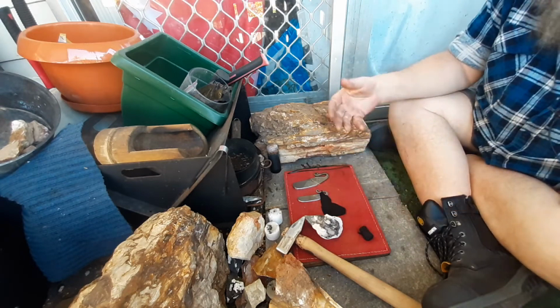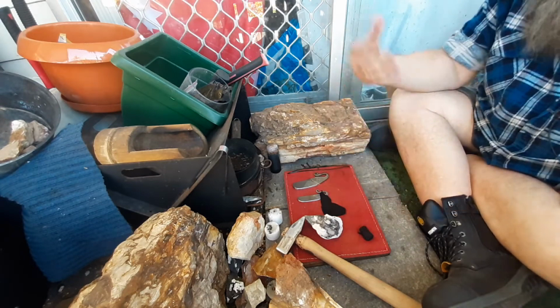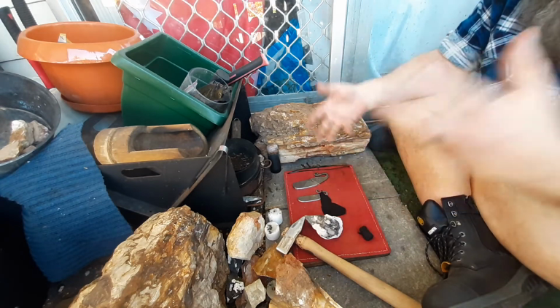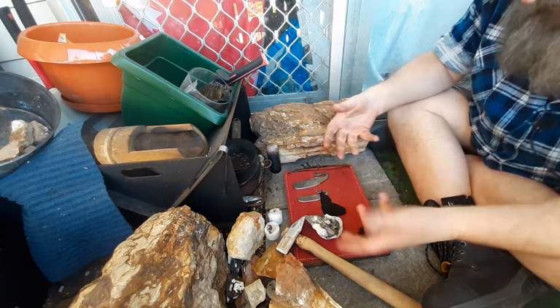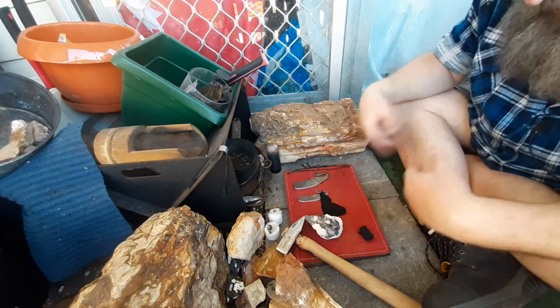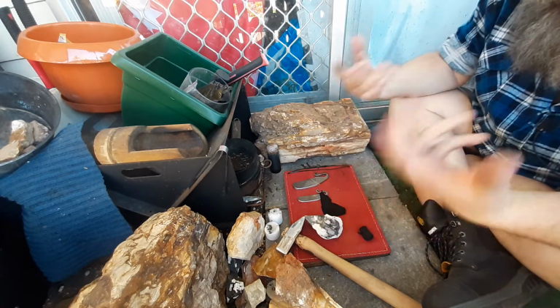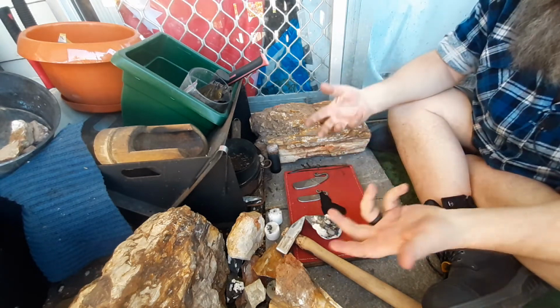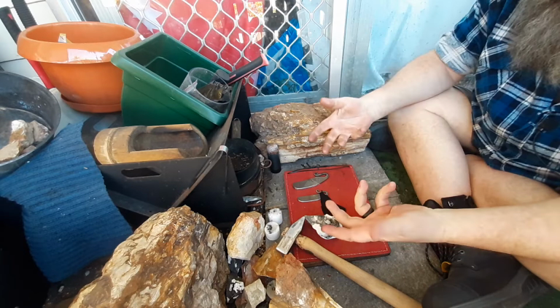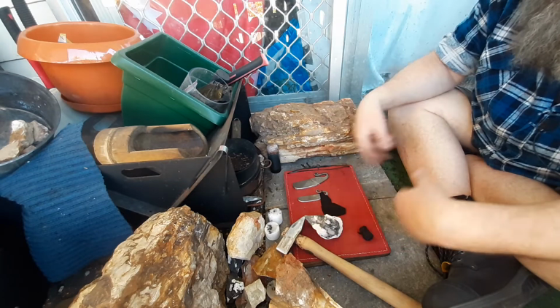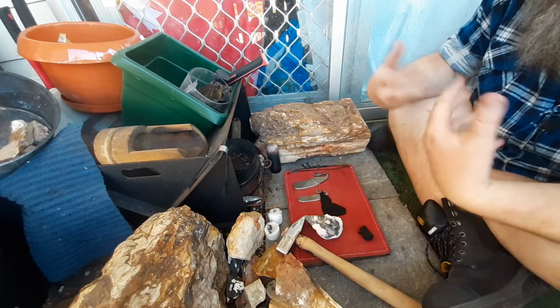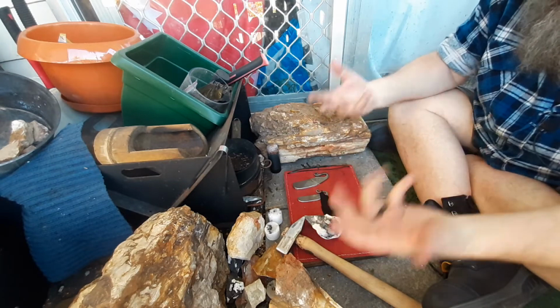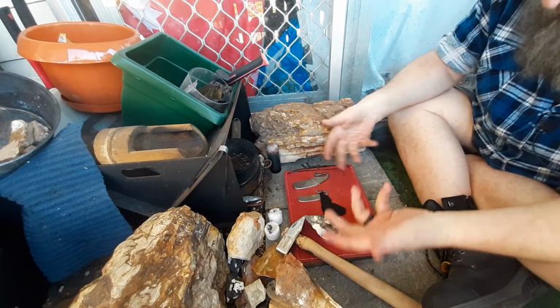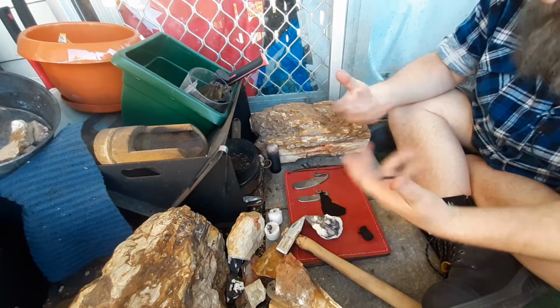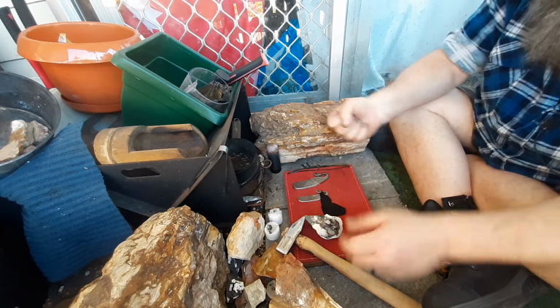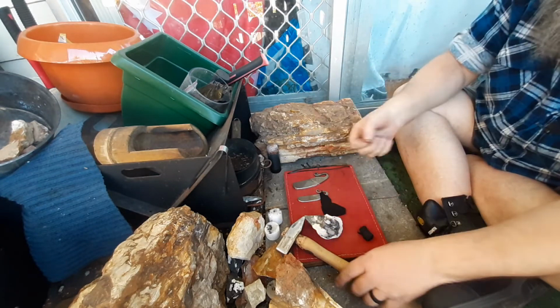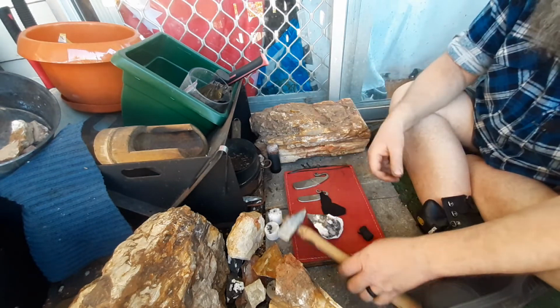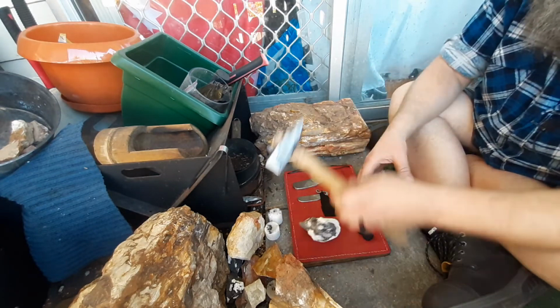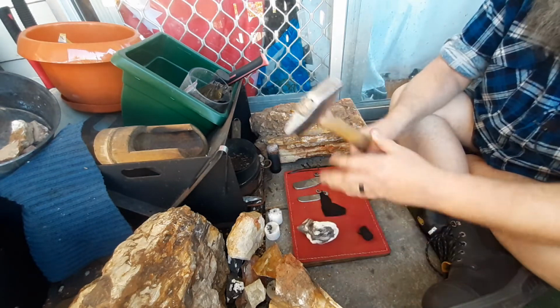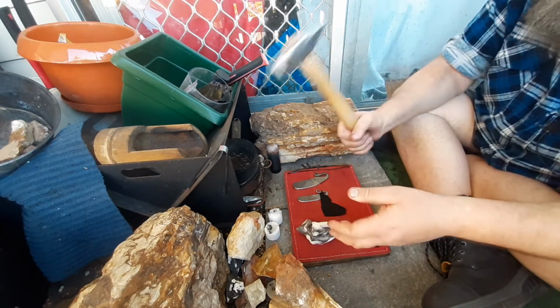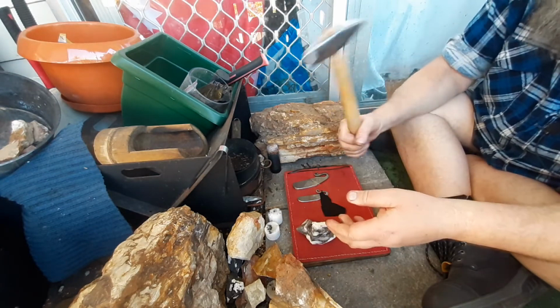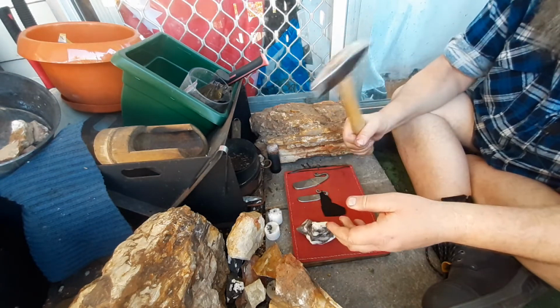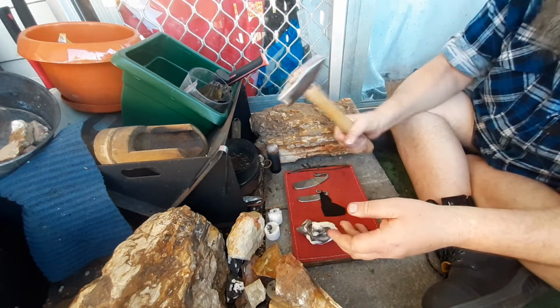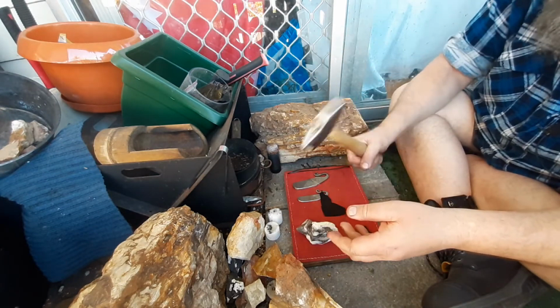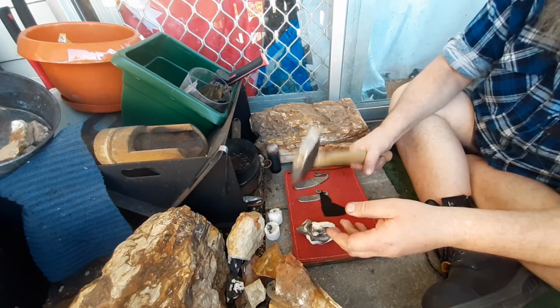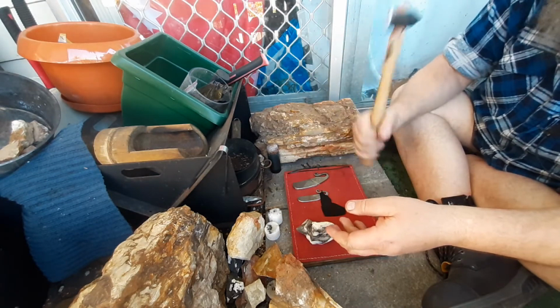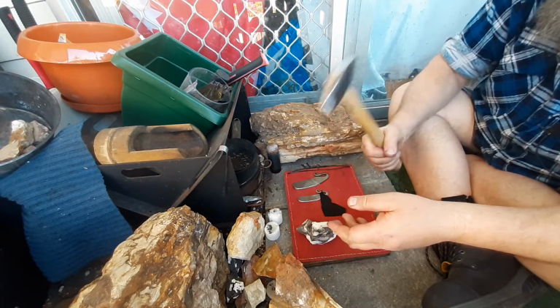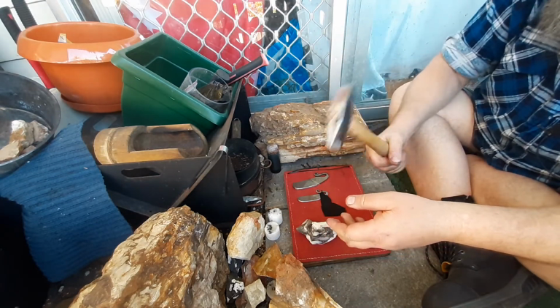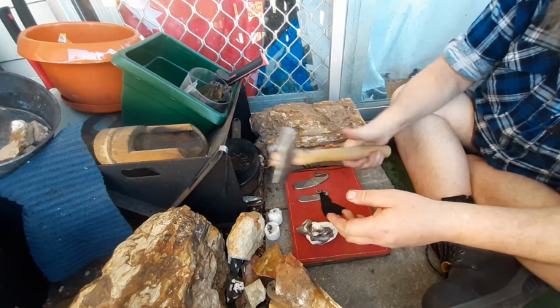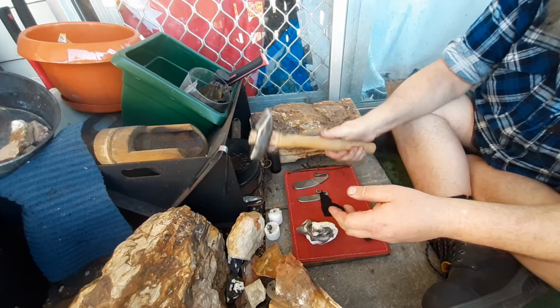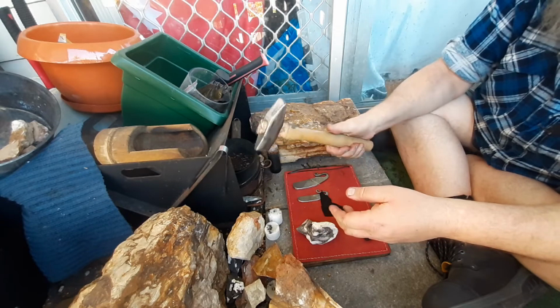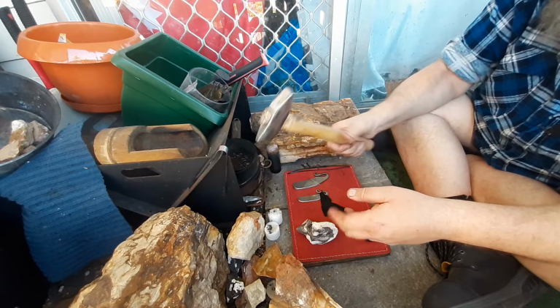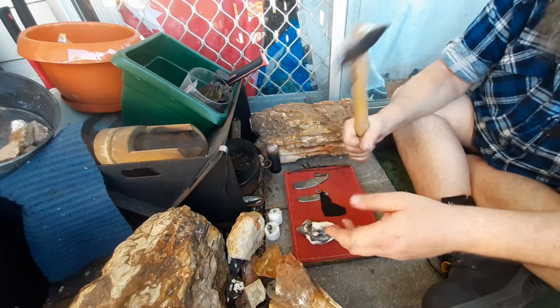I just have to use lighter hammers for a little while and learn not to hold the hammer too tight and never put my thumb up there.